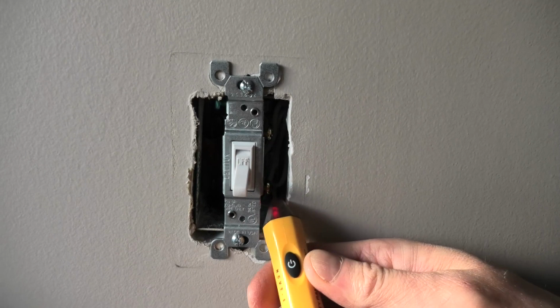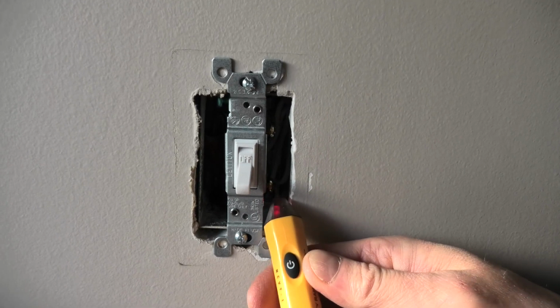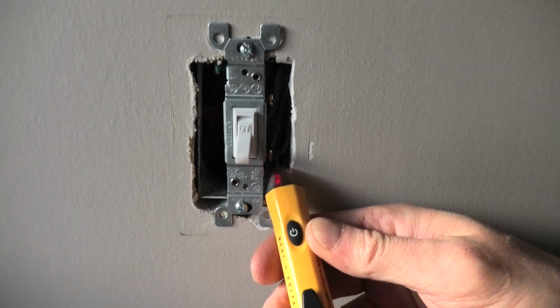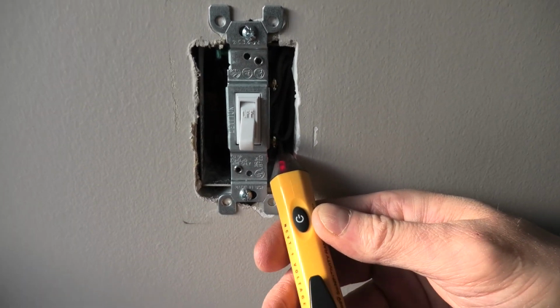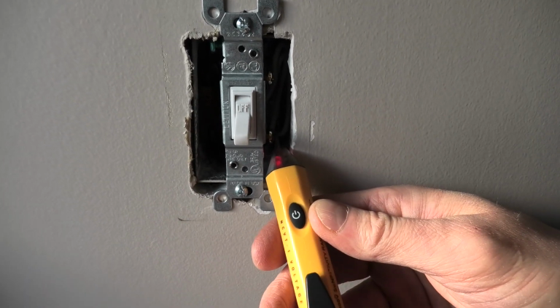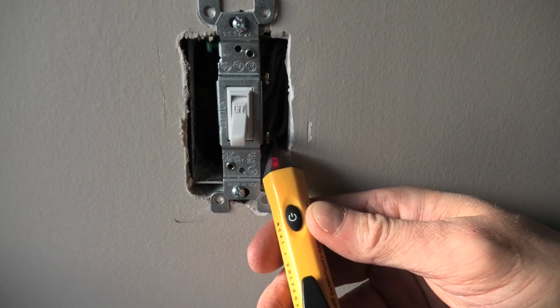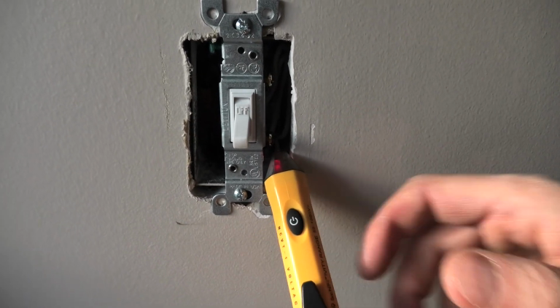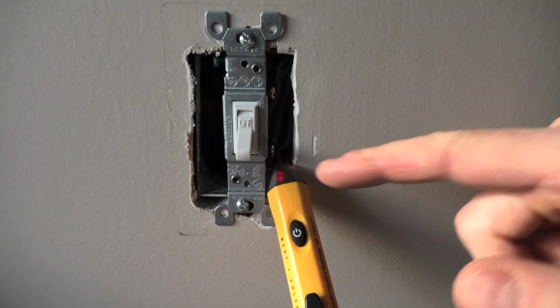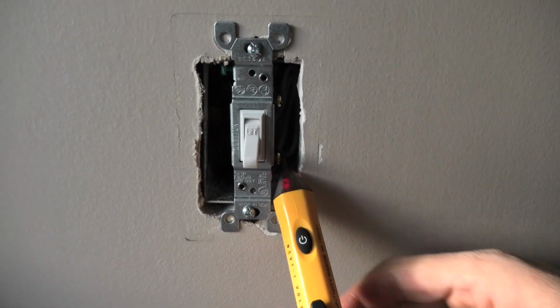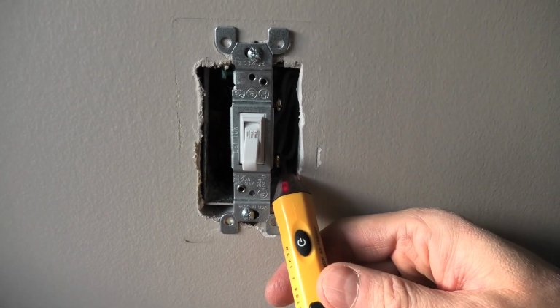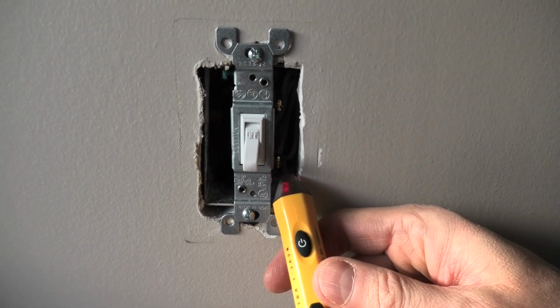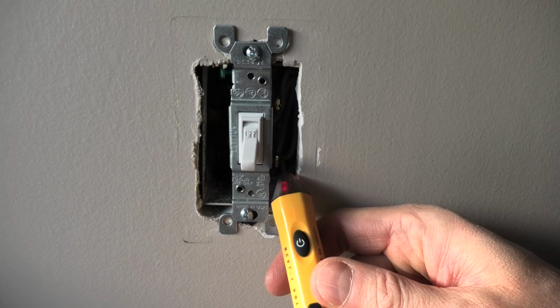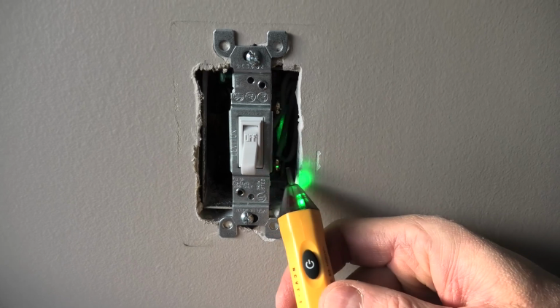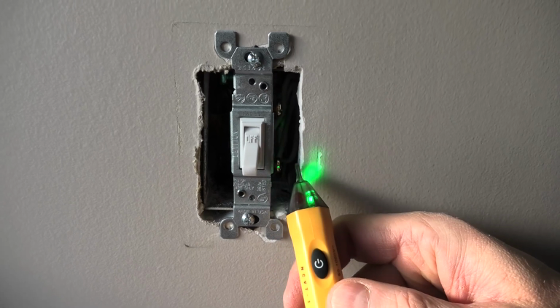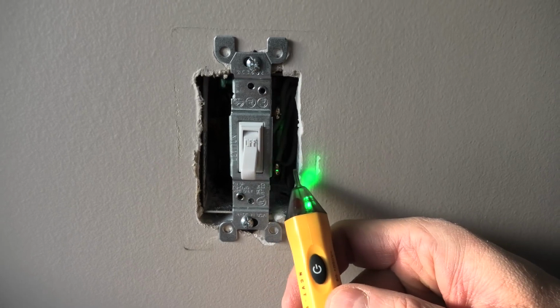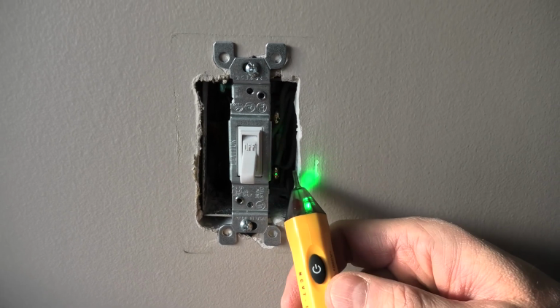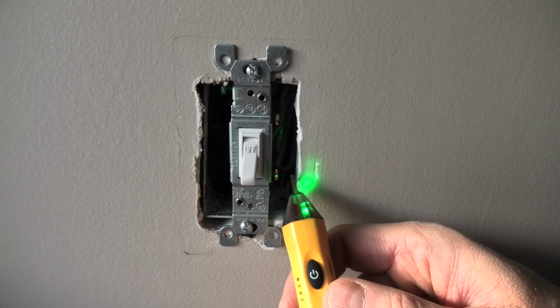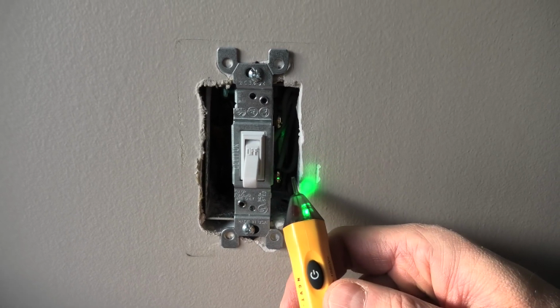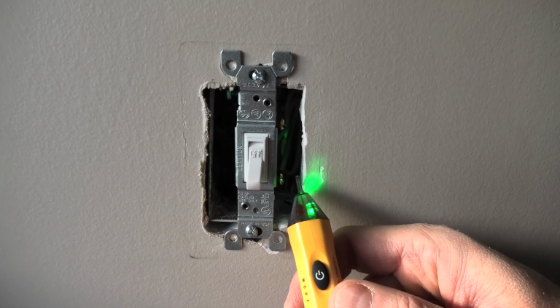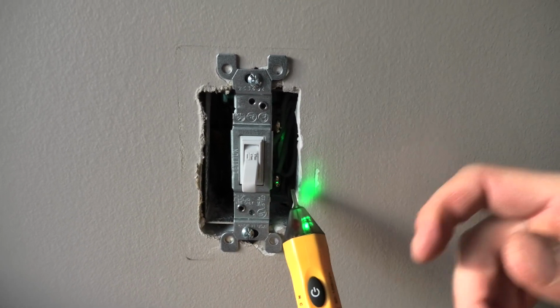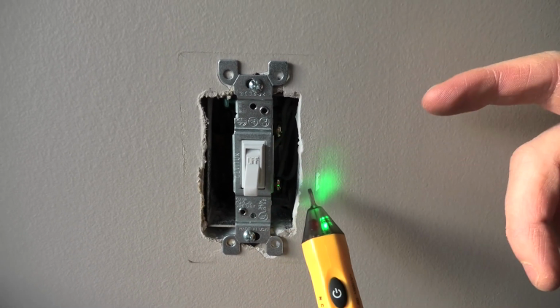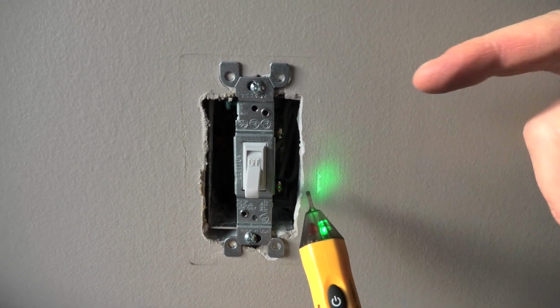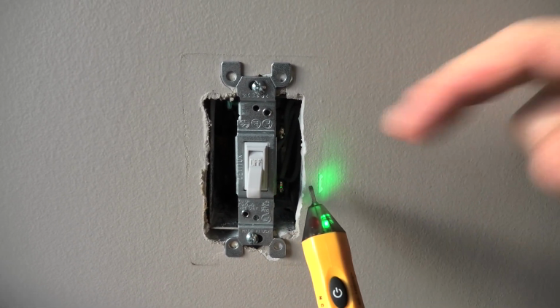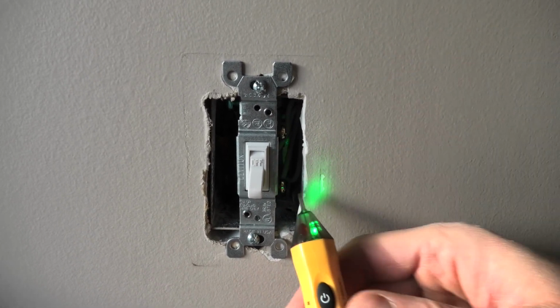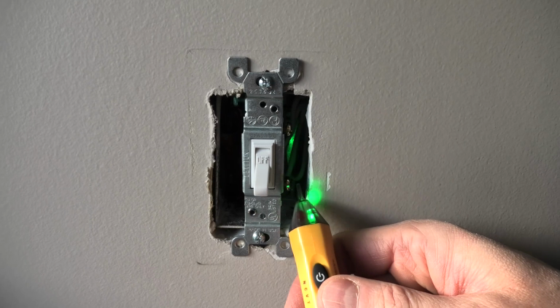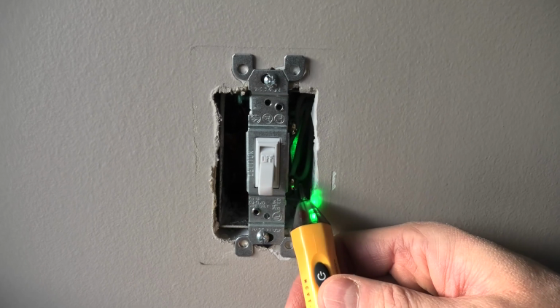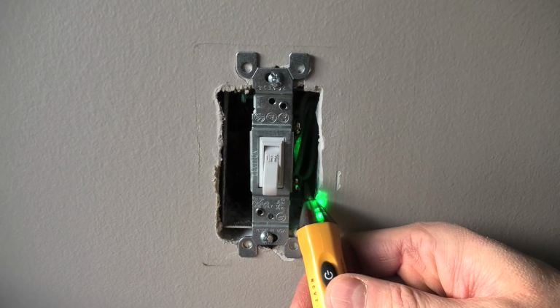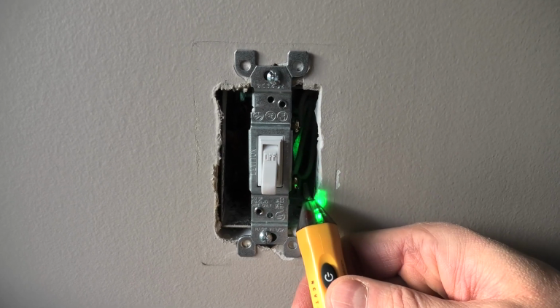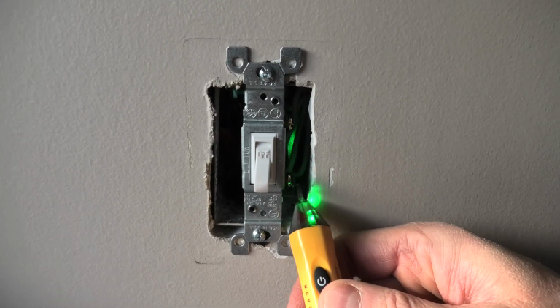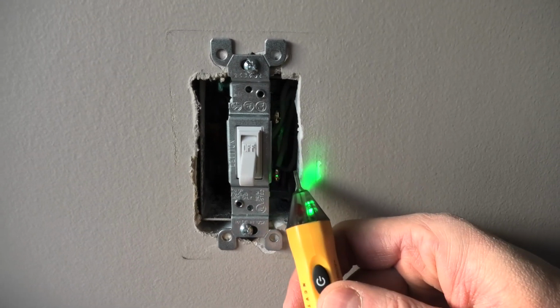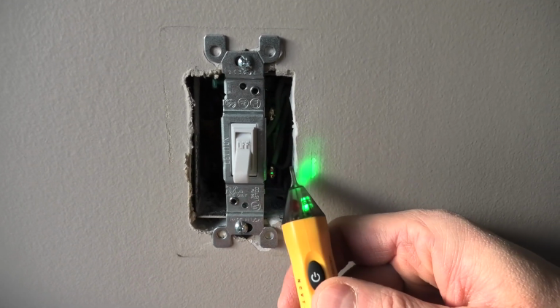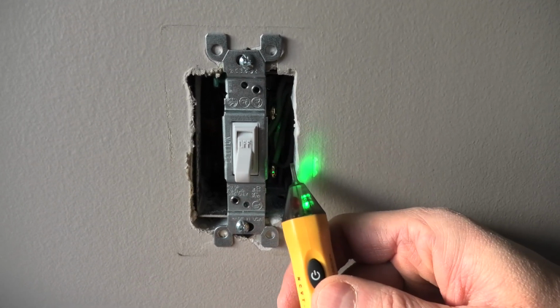Take a look — this is the live wire and you will see the red light together with a sound warning. This means that the switch is energized and we cannot work on it.